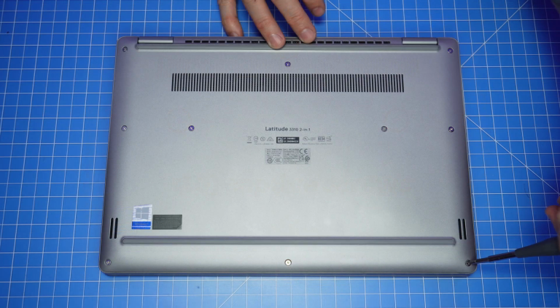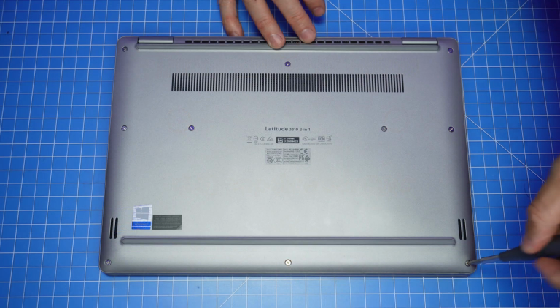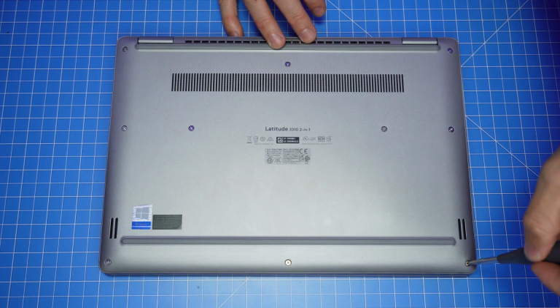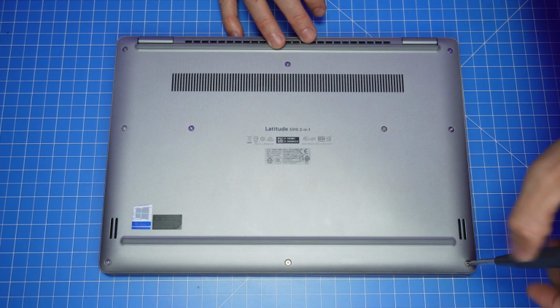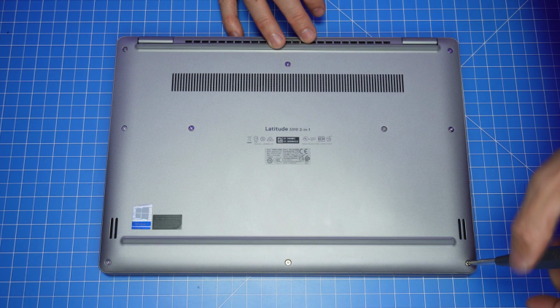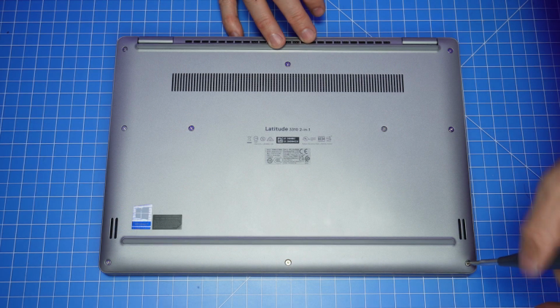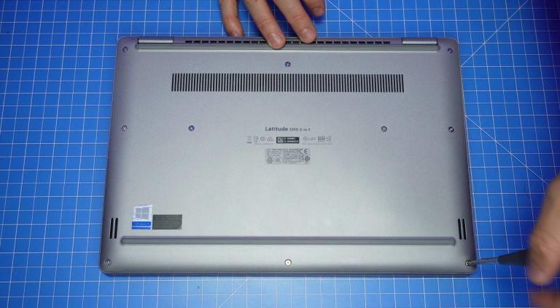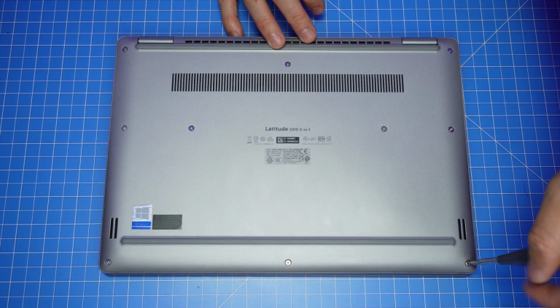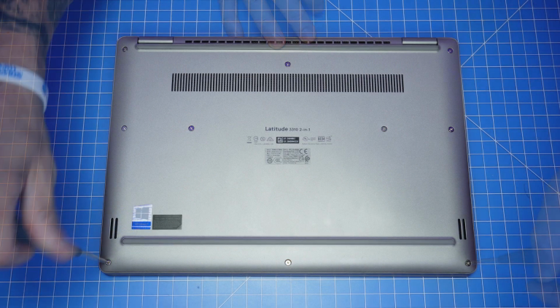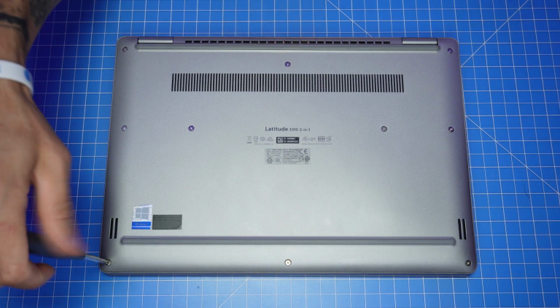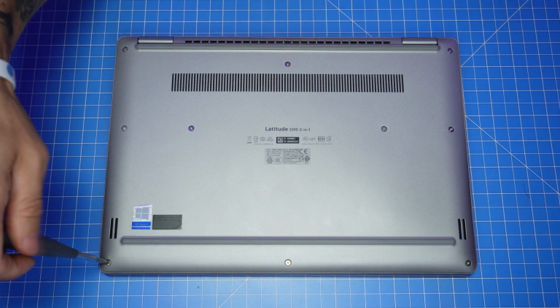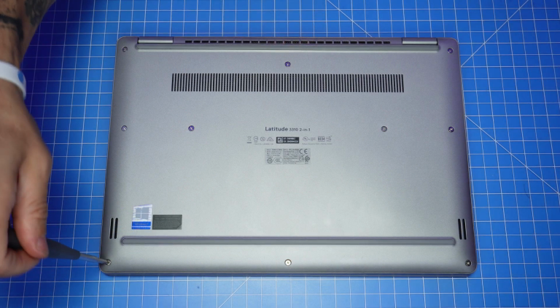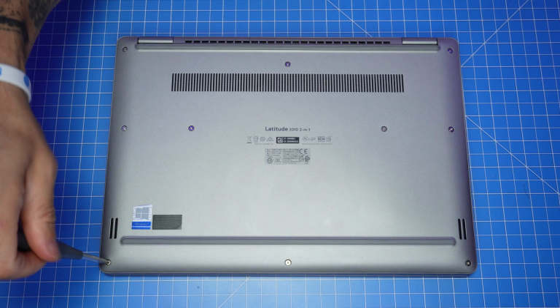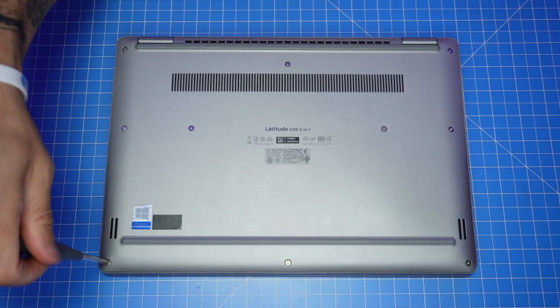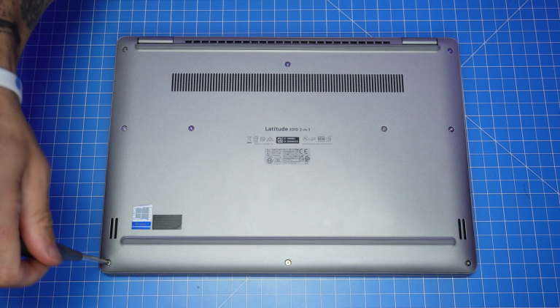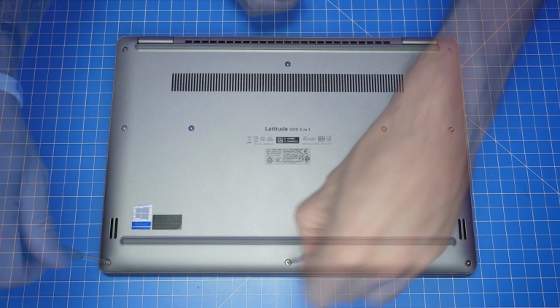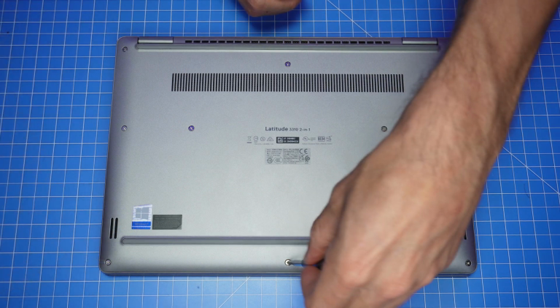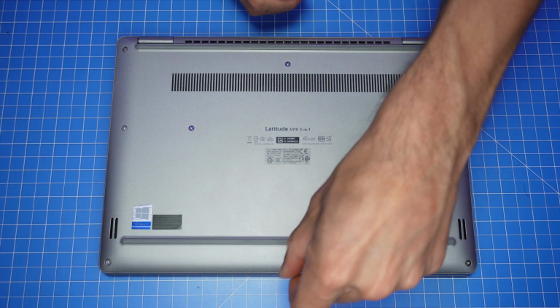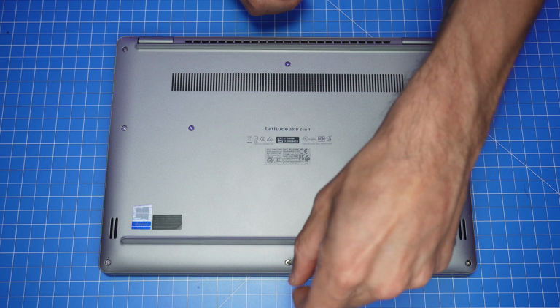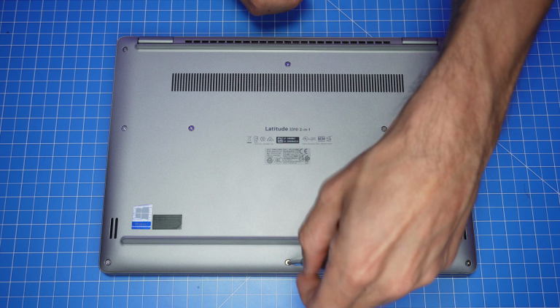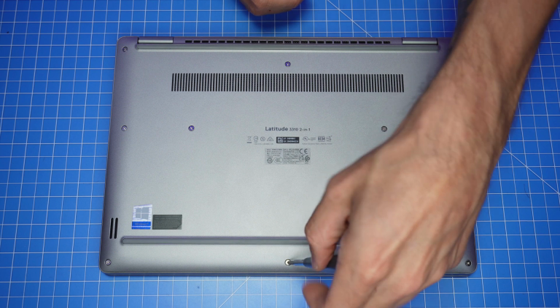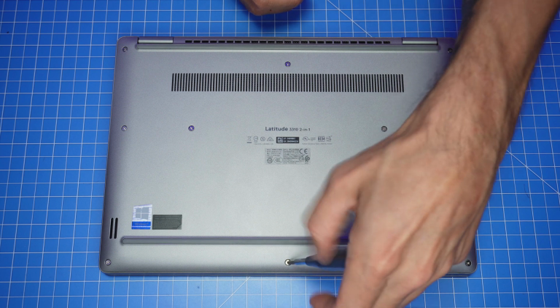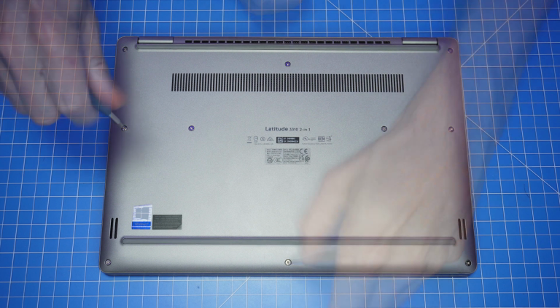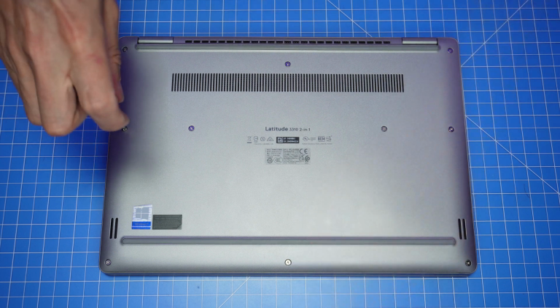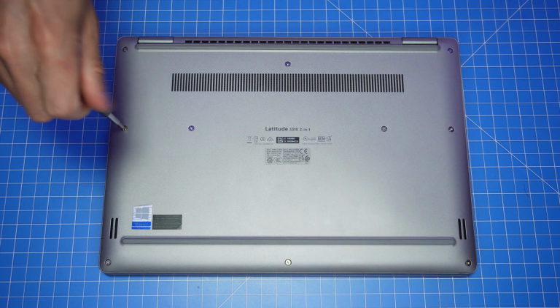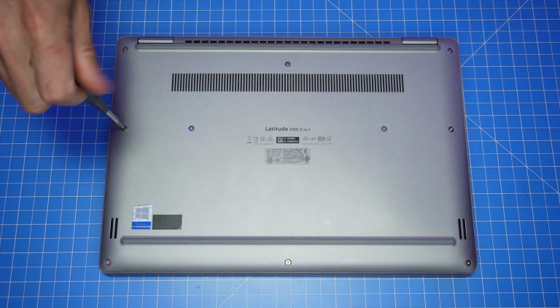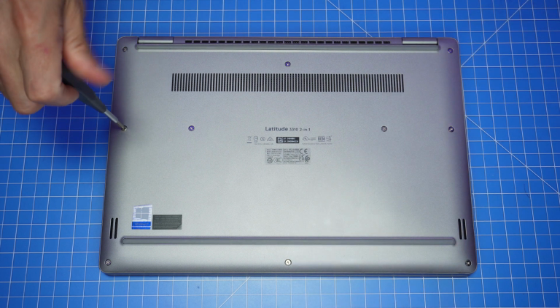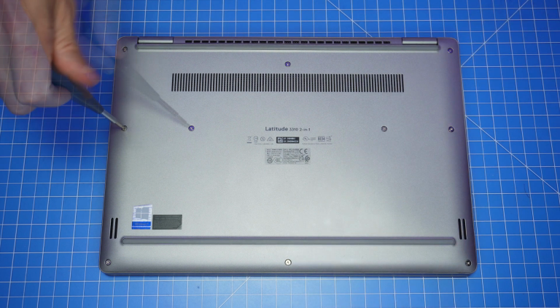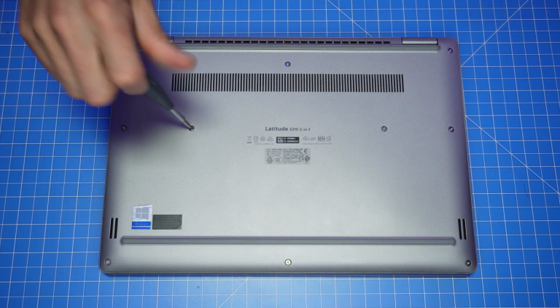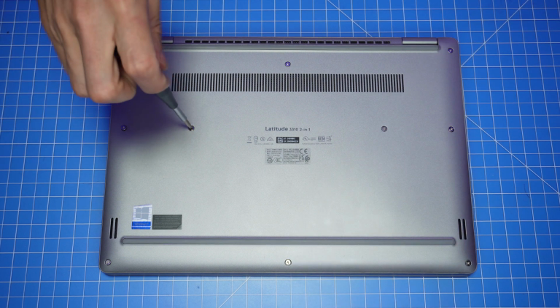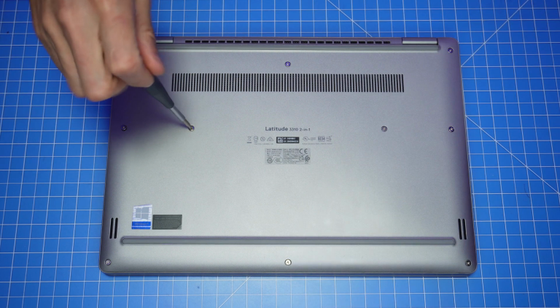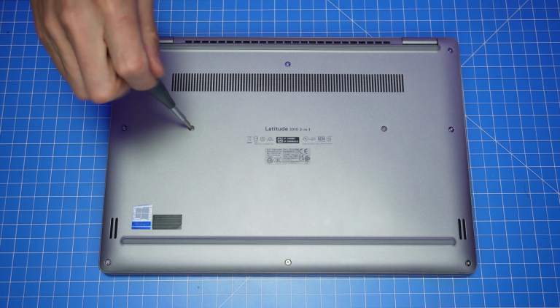The first thing you'll do is loosen the captive screws on the bottom base cover. Since they're captive, they're not meant to be fully removed and should remain connected to the assembly.